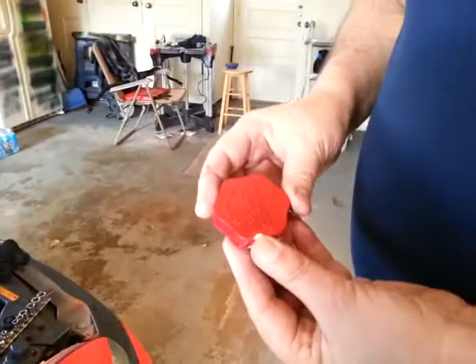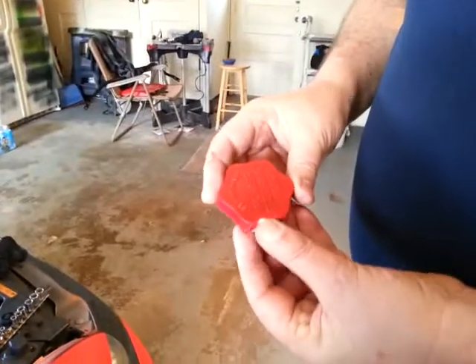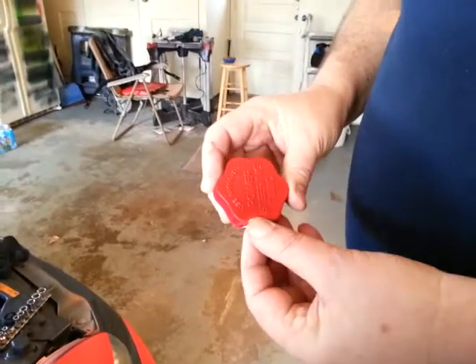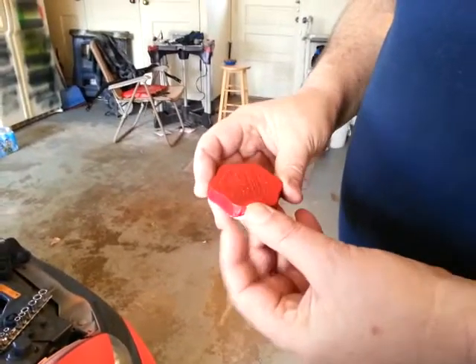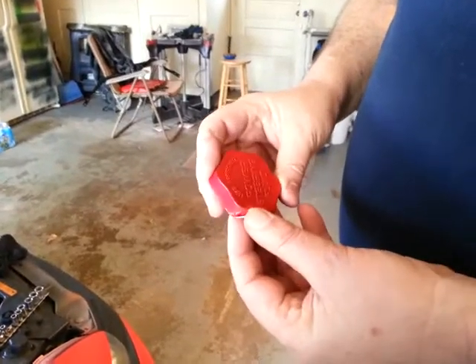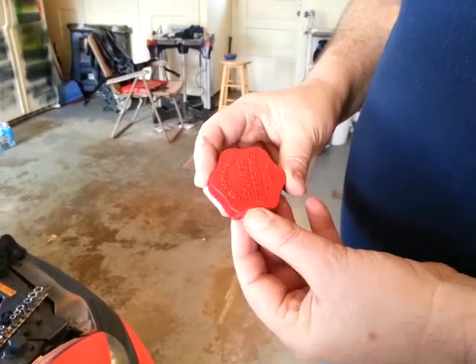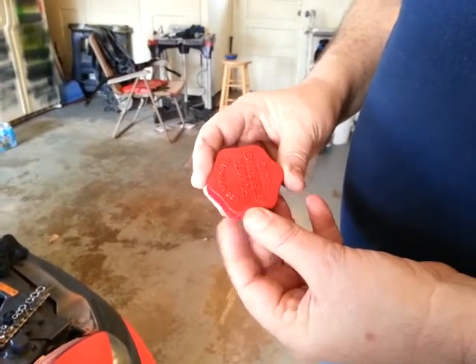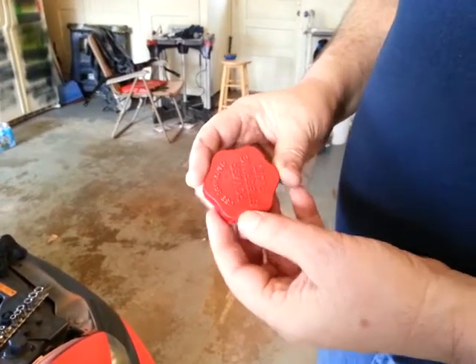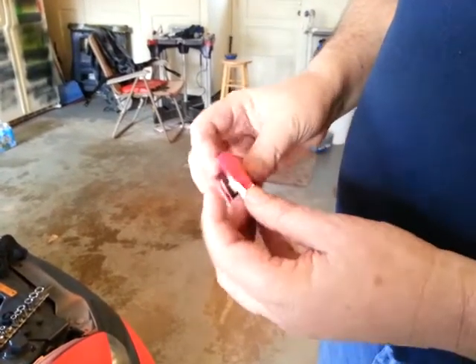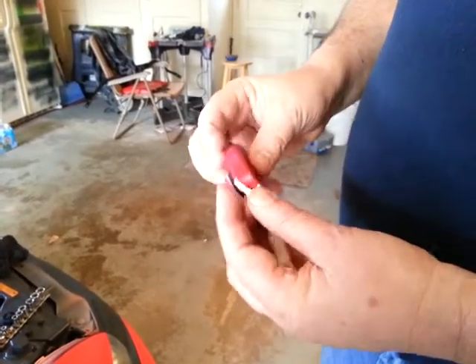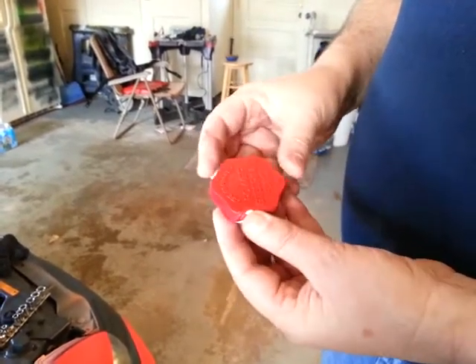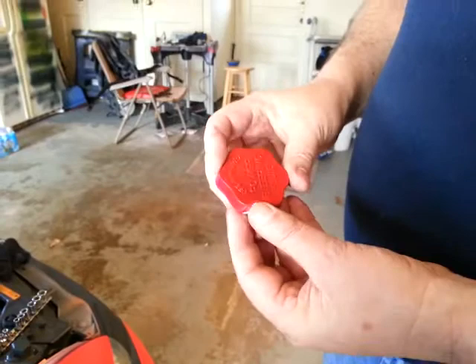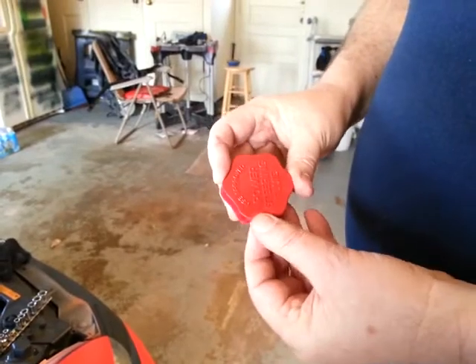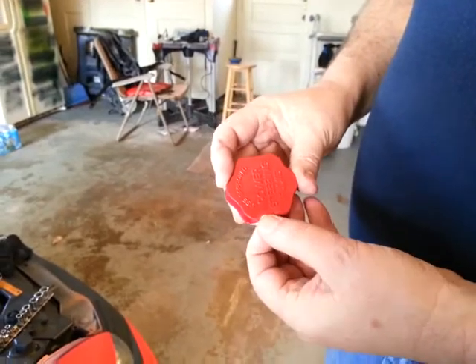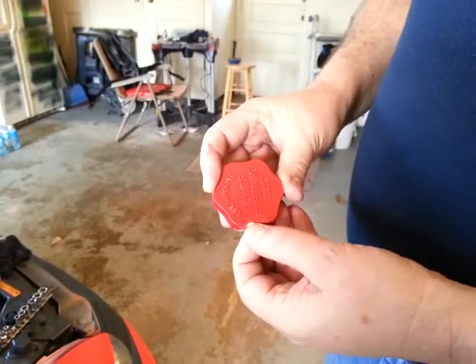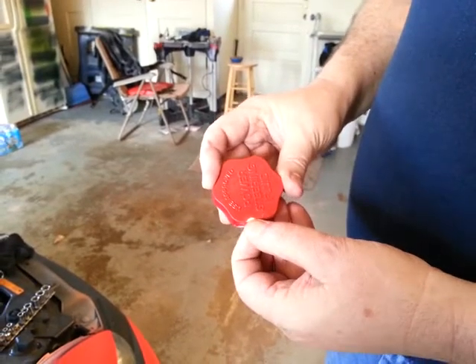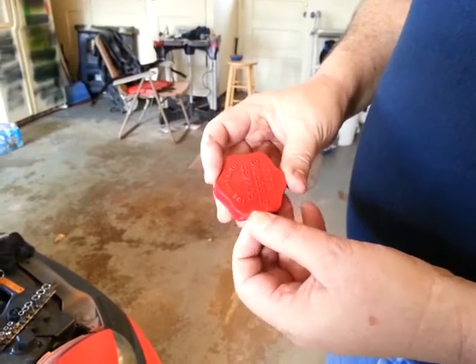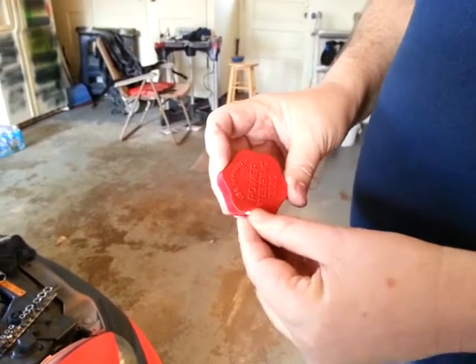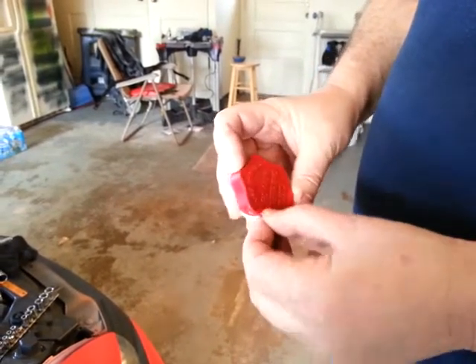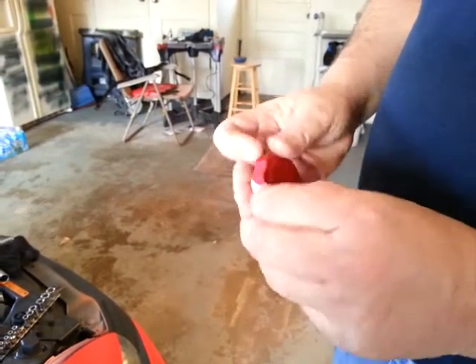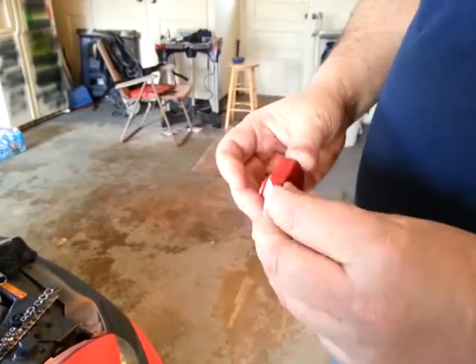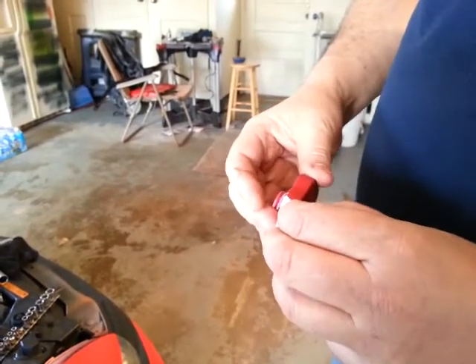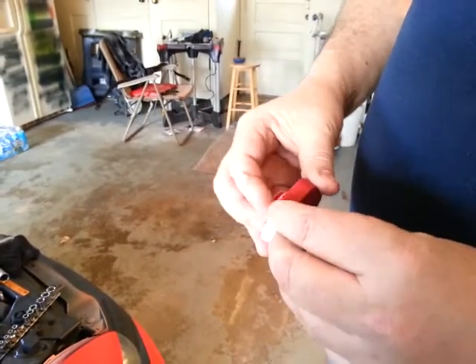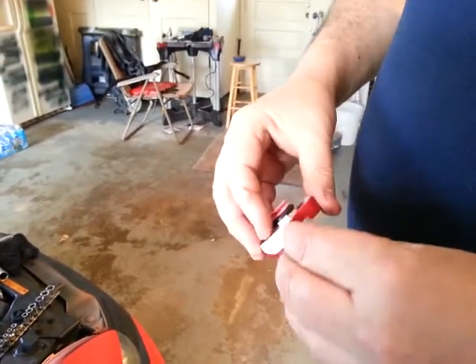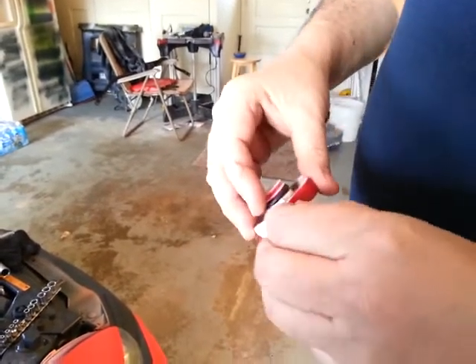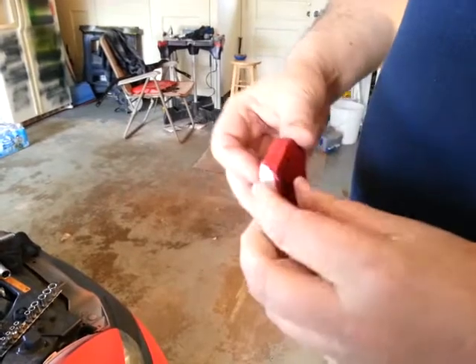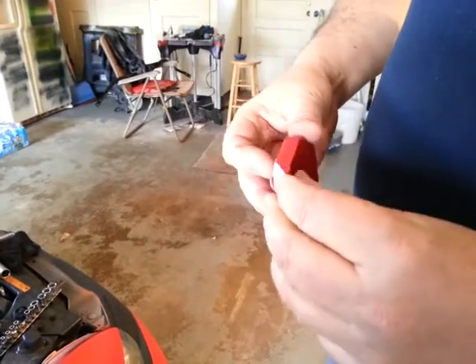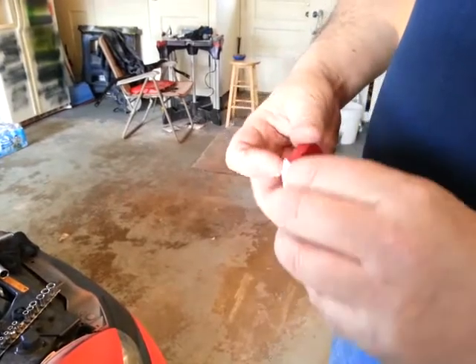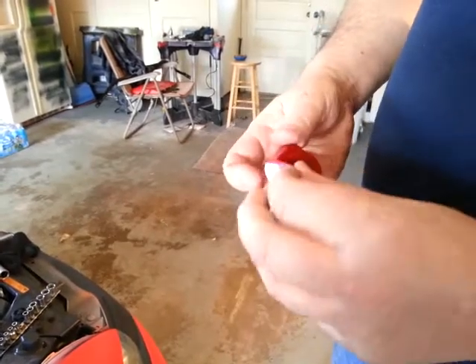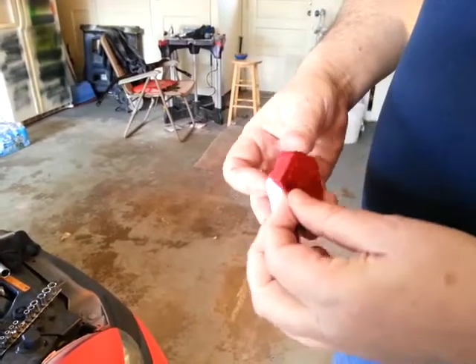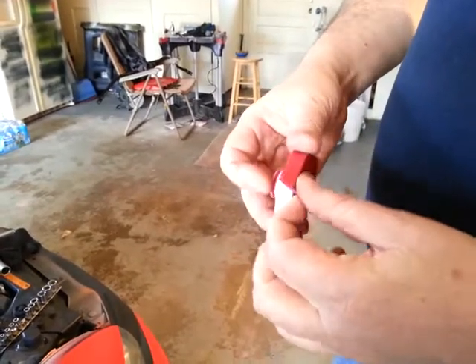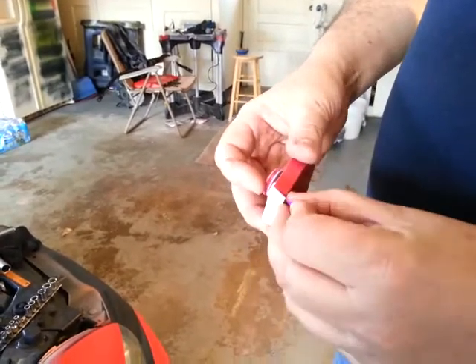Alright, several people have asked about using plastic dip under the hood. This is just one of my covers — this is for the power steering. This has been on there about a year. I started peeling it and then decided I'd show you all.